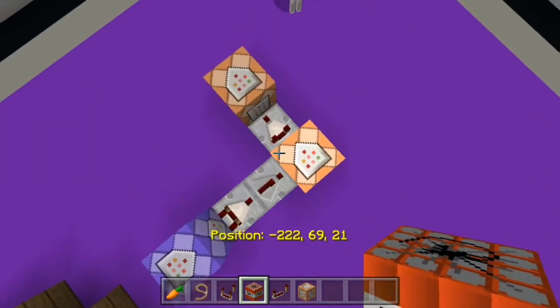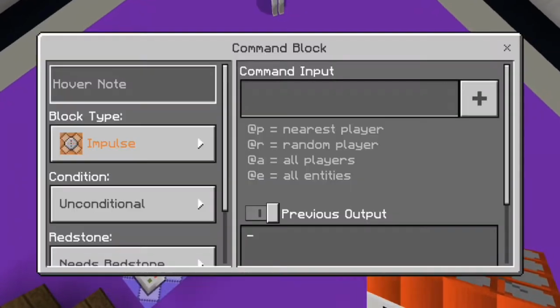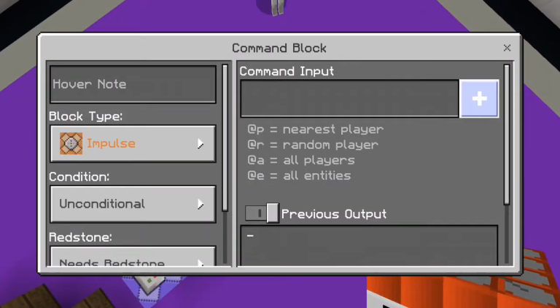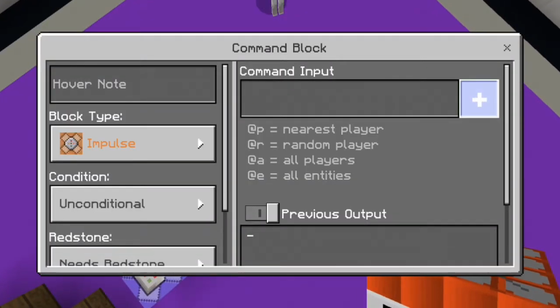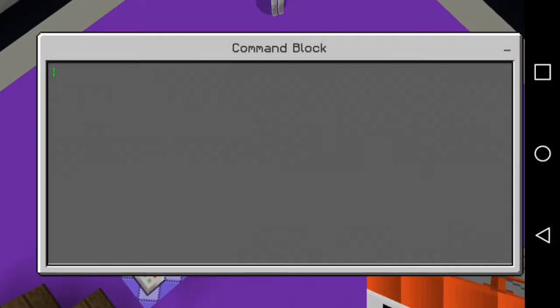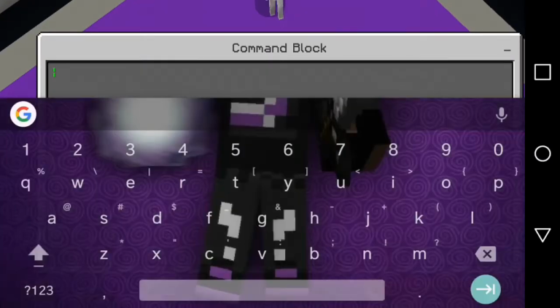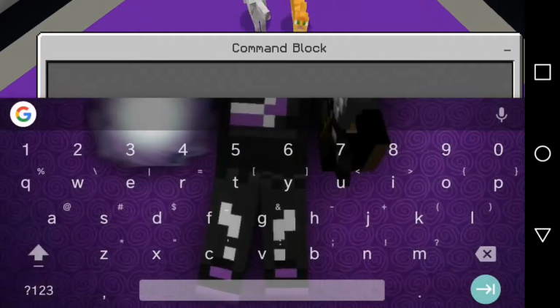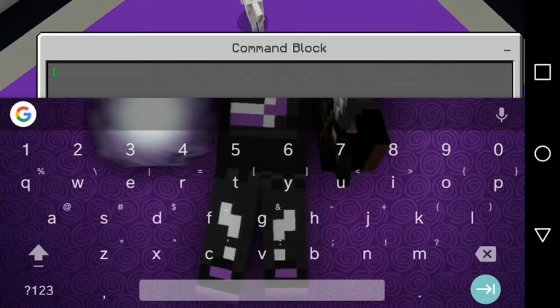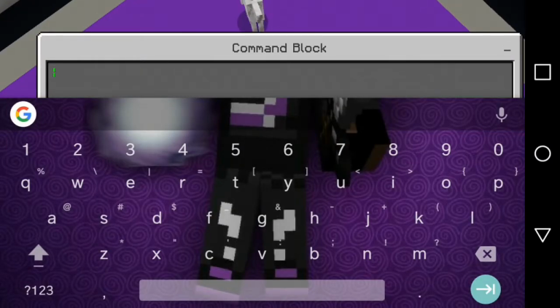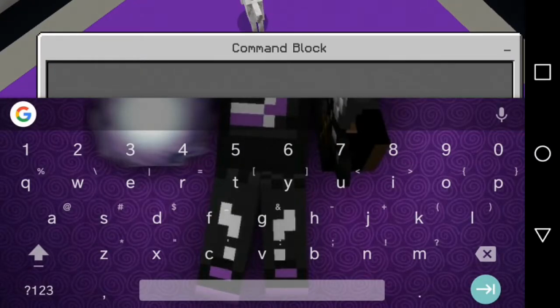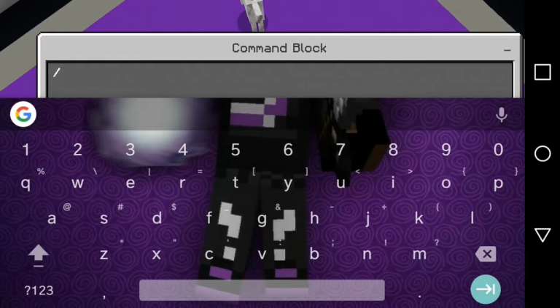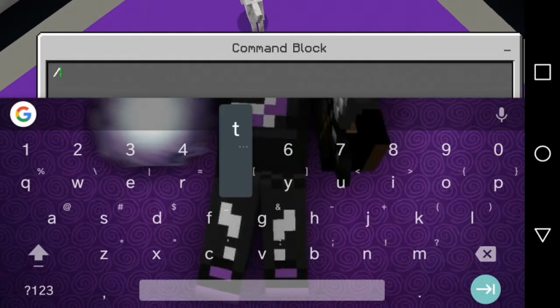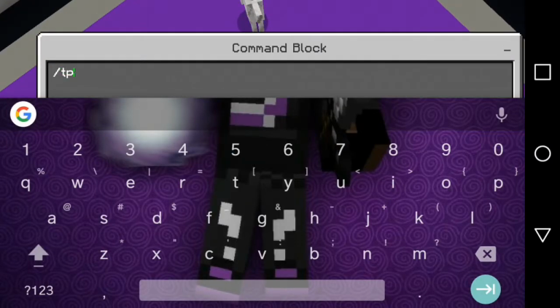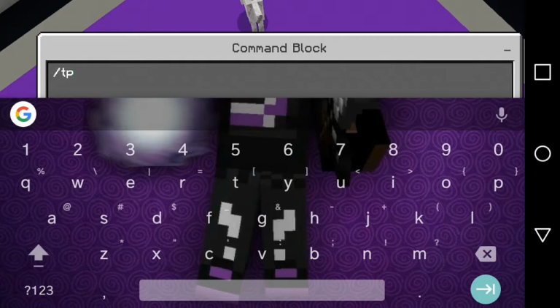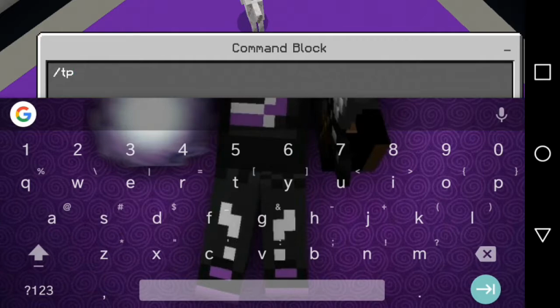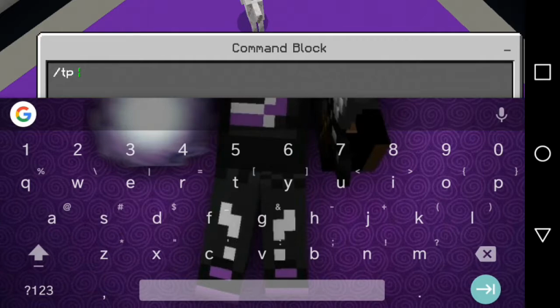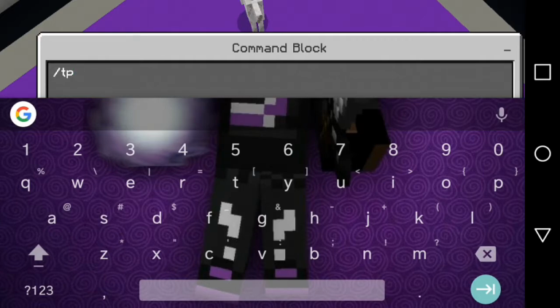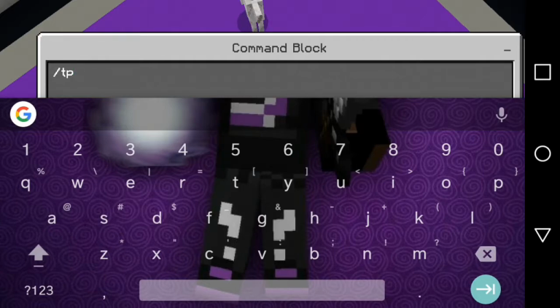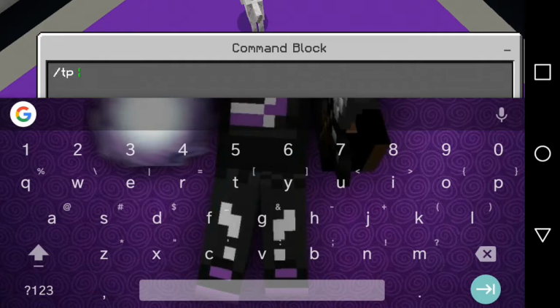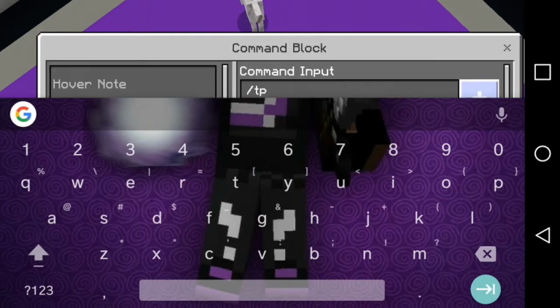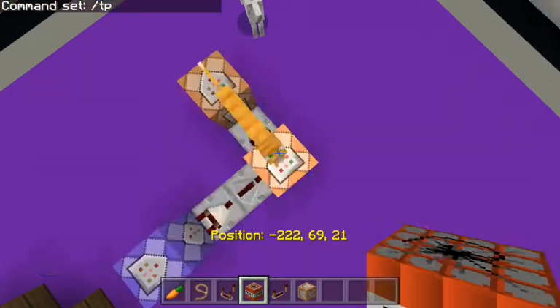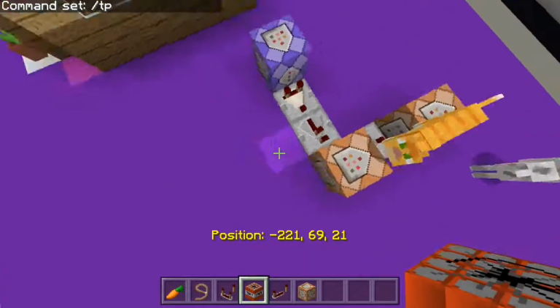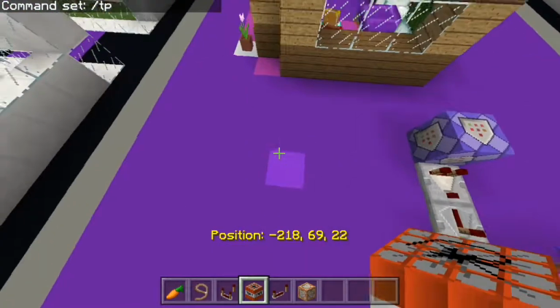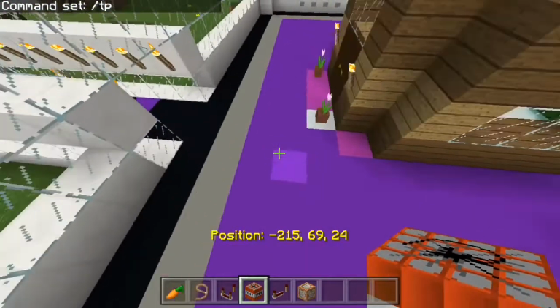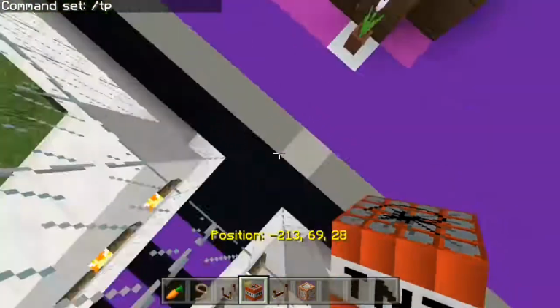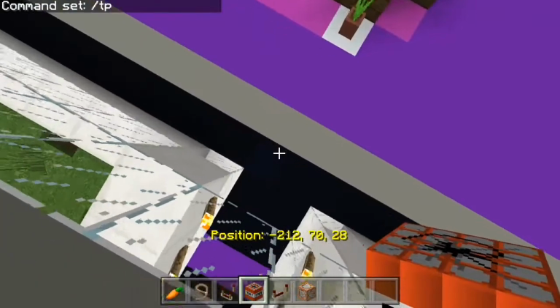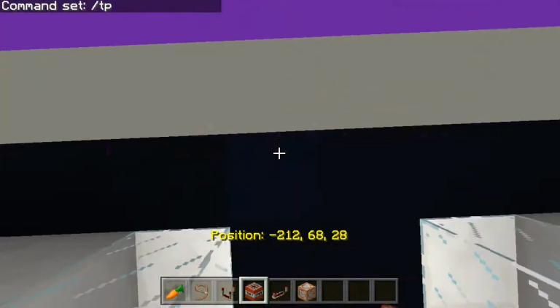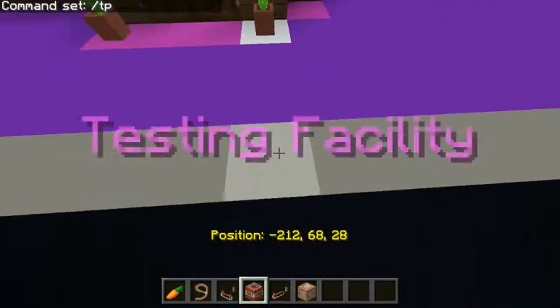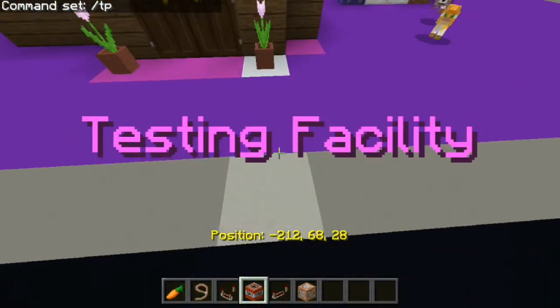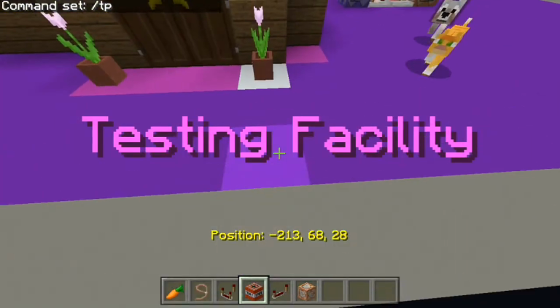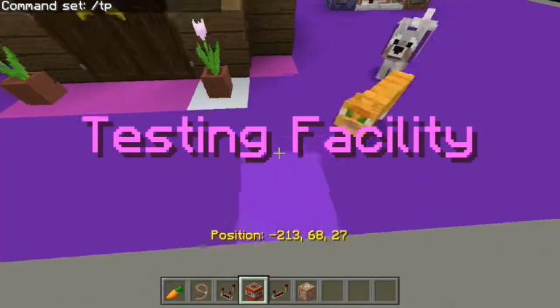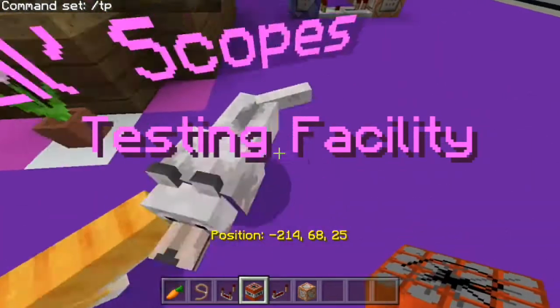So the next command is how you're going to push them away from your house. You're going to do TP, and then you are going to get the coordinates for where you want them to teleport to once they go away from your house.